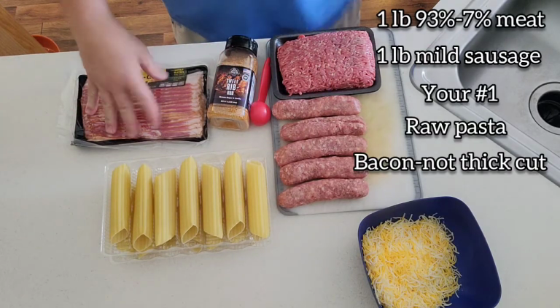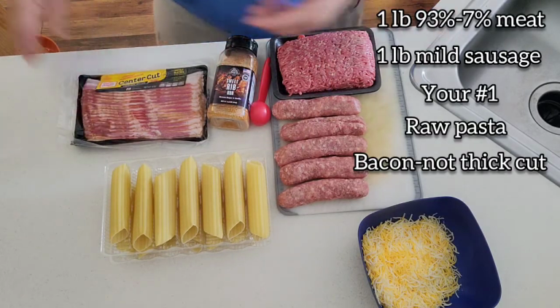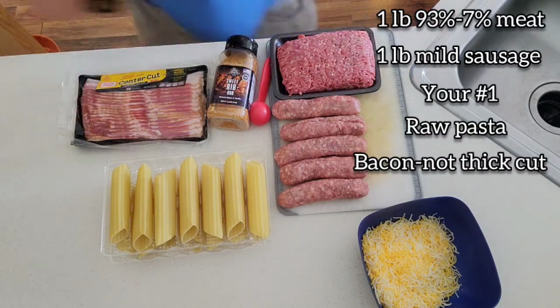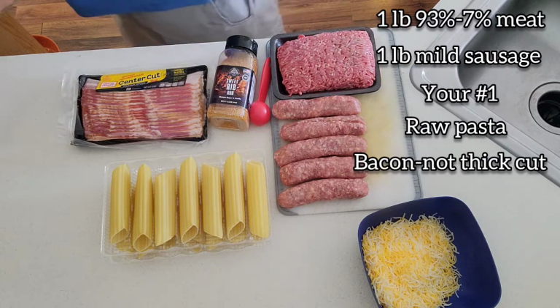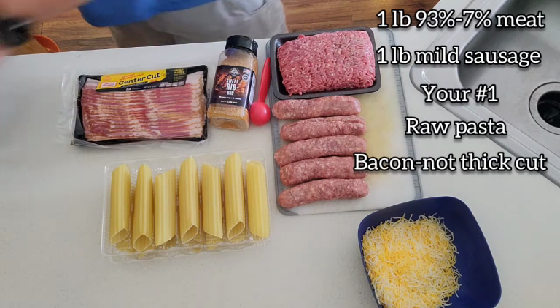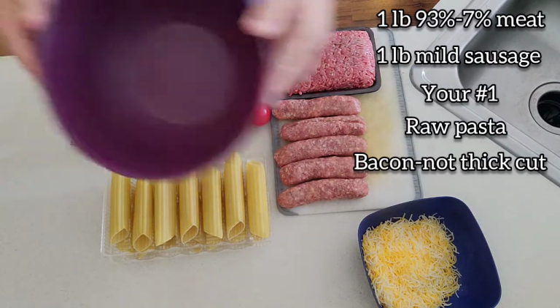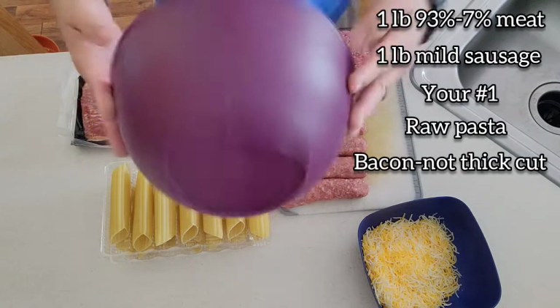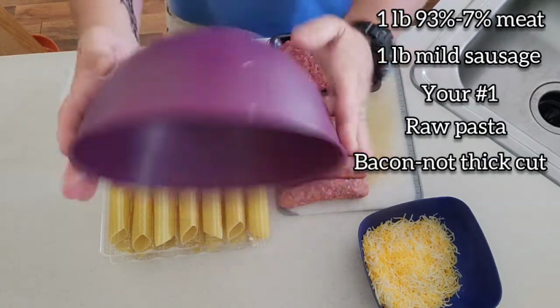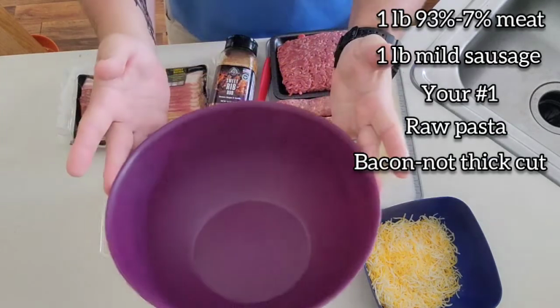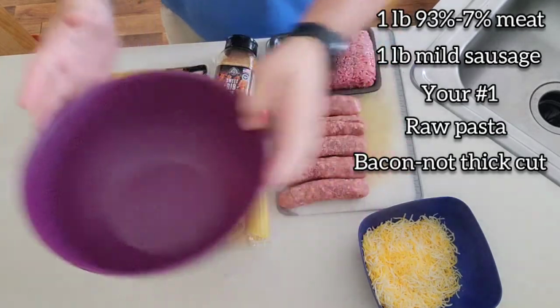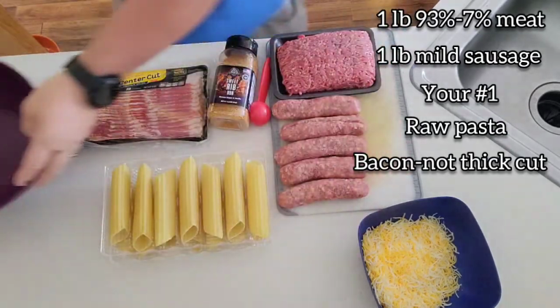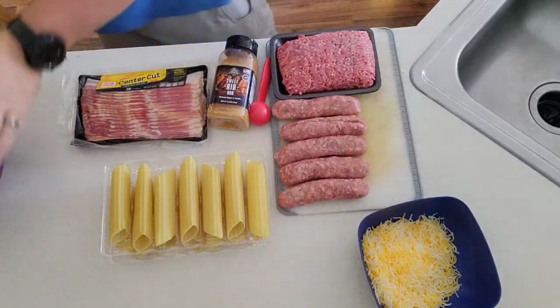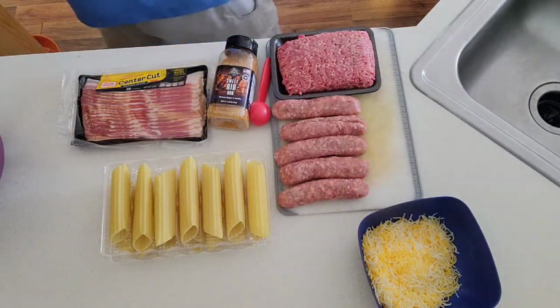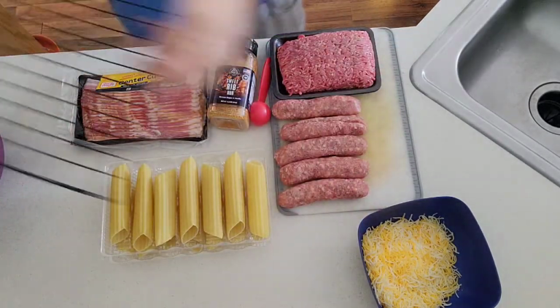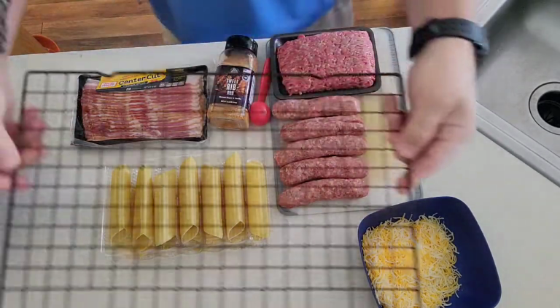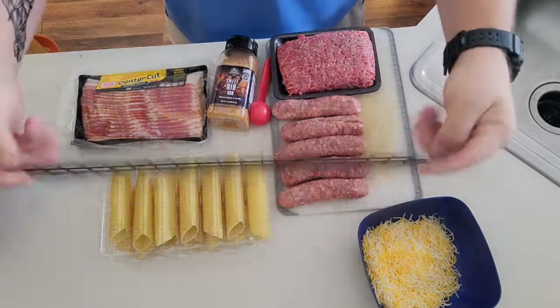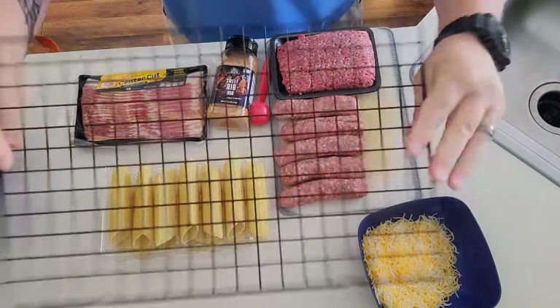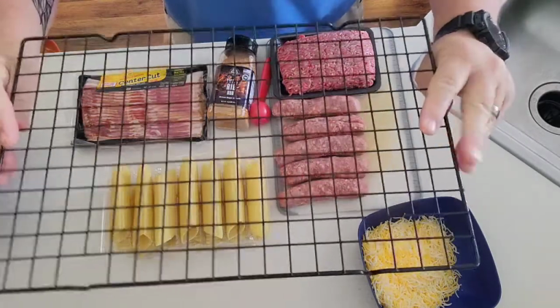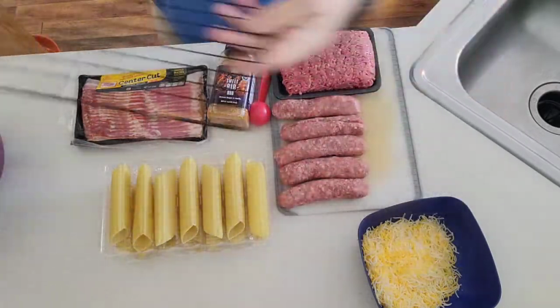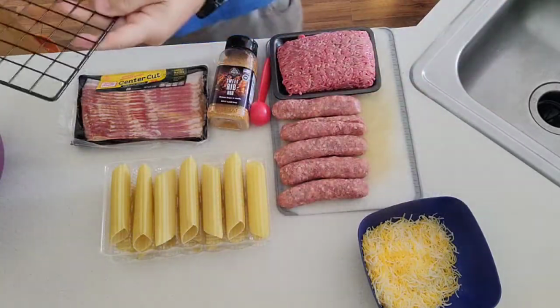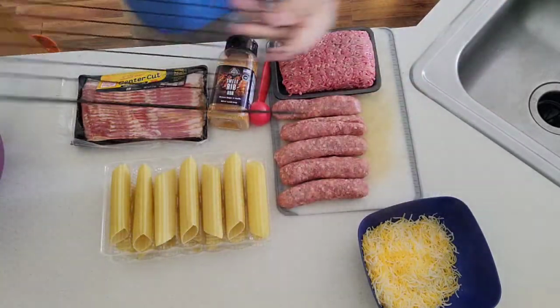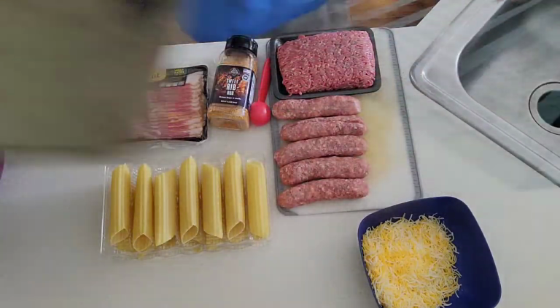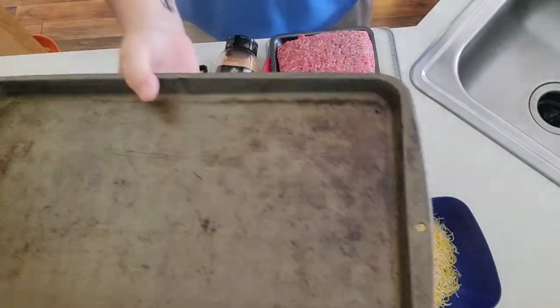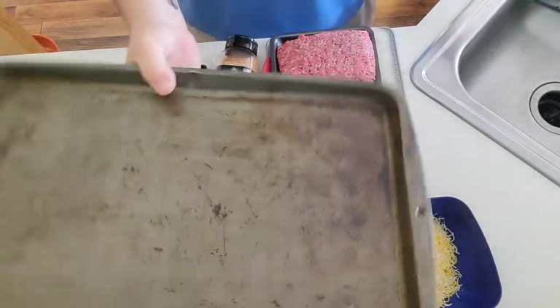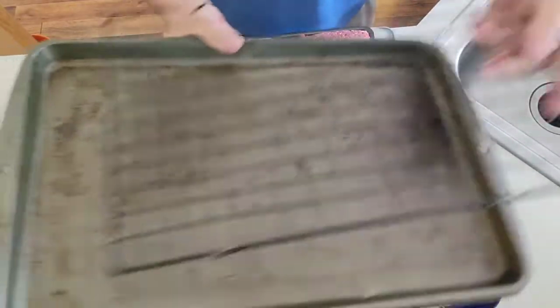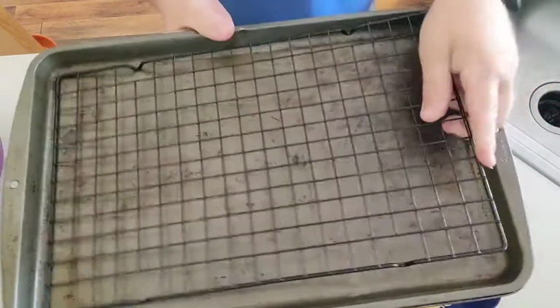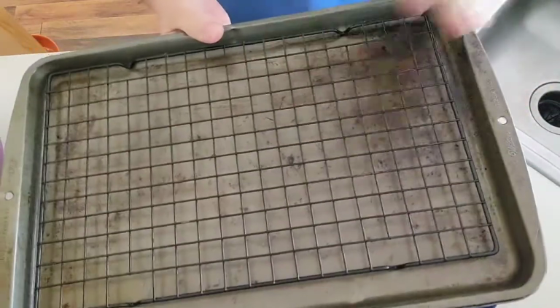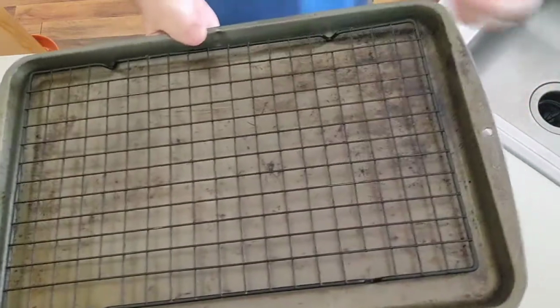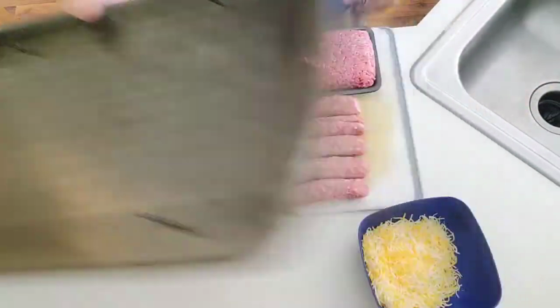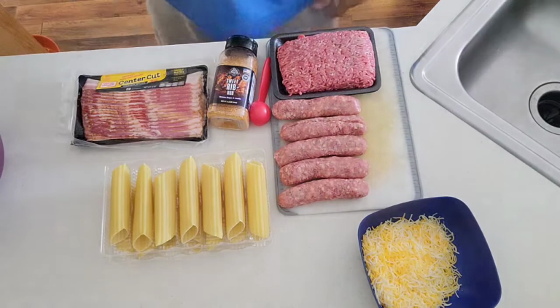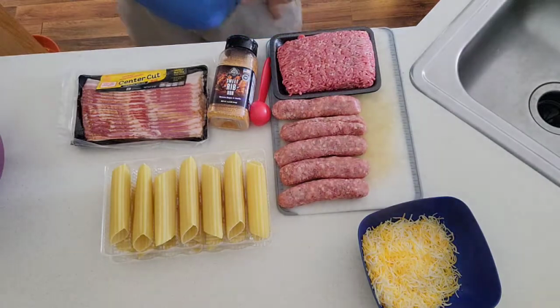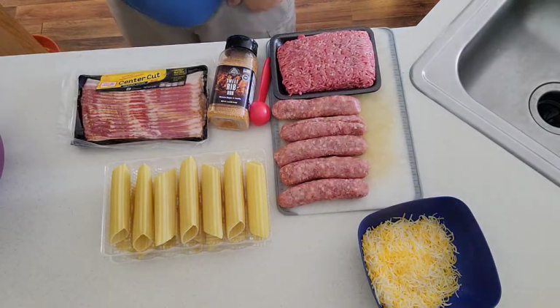Now for the utensils — the items you need to make it — just any mixing bowl will work. You're going to have a grate to put them on, and then just a pan so they don't drip on your counter. That is pretty much it.